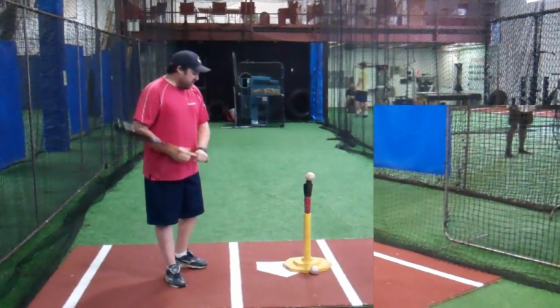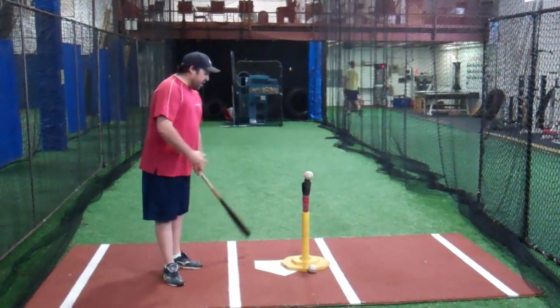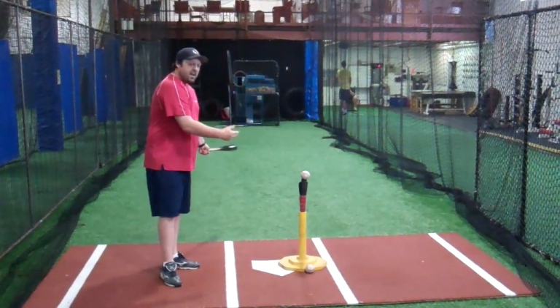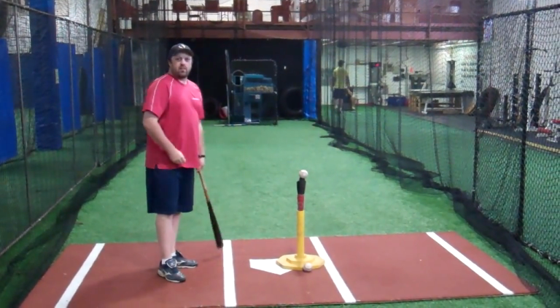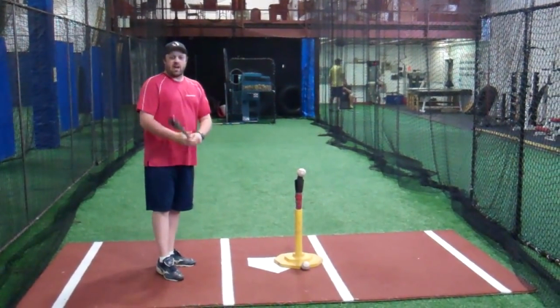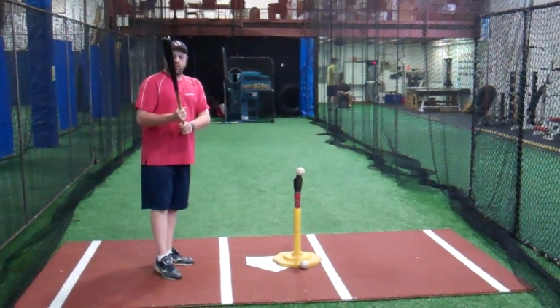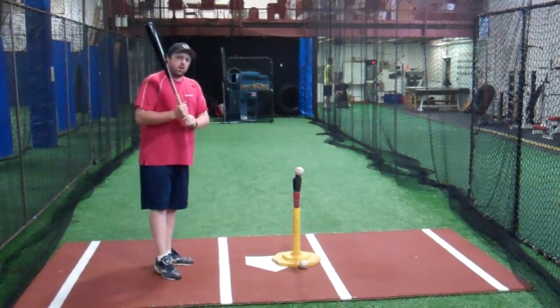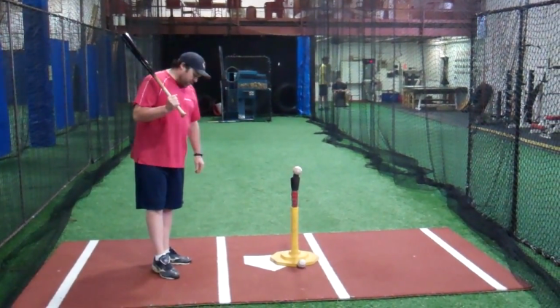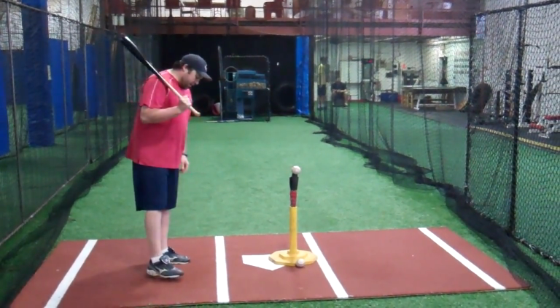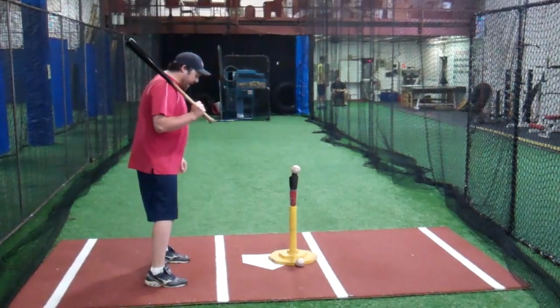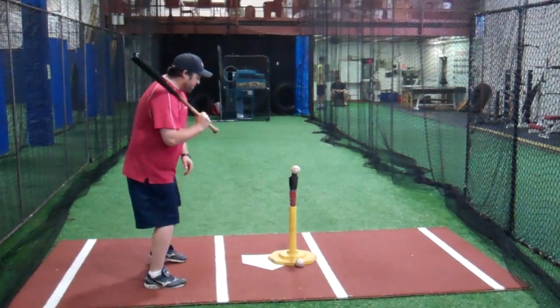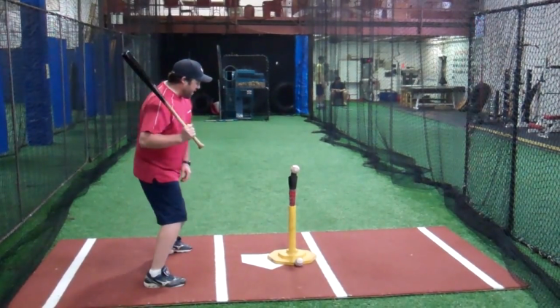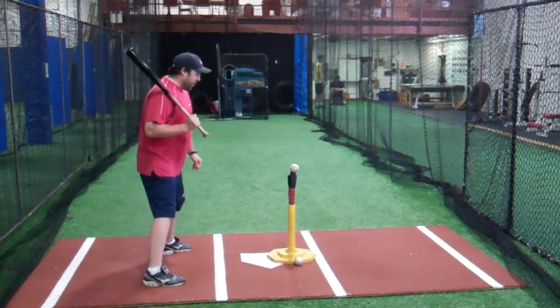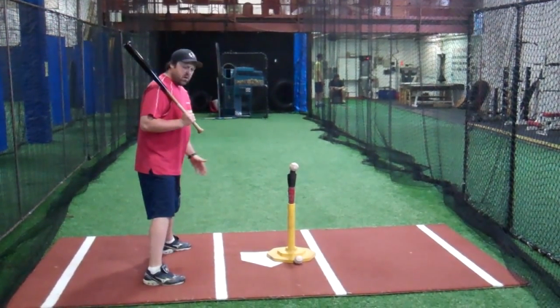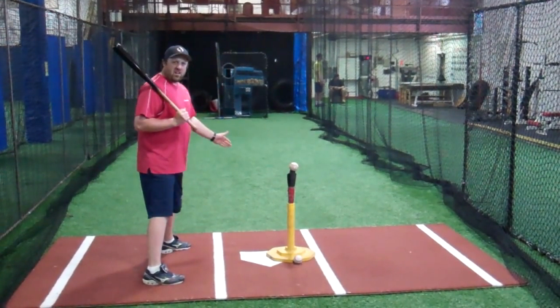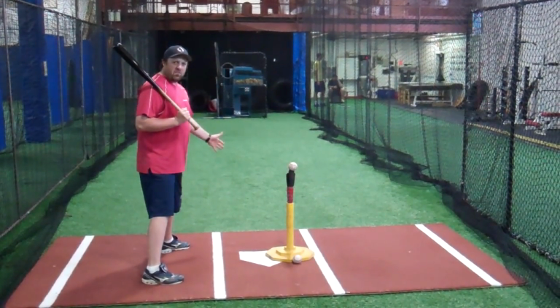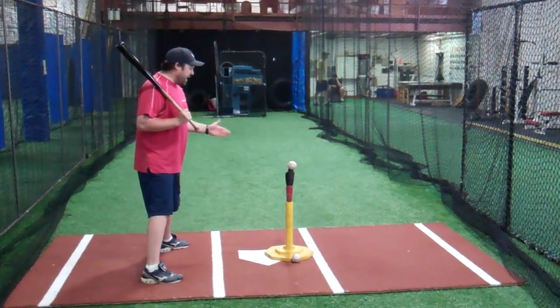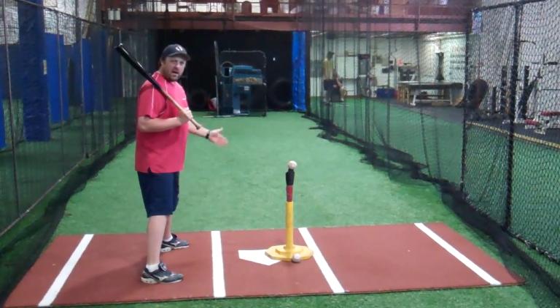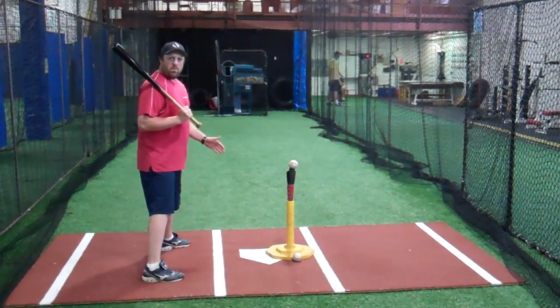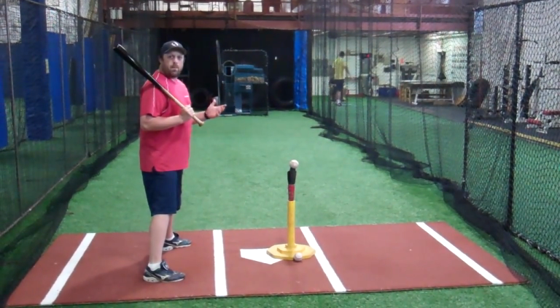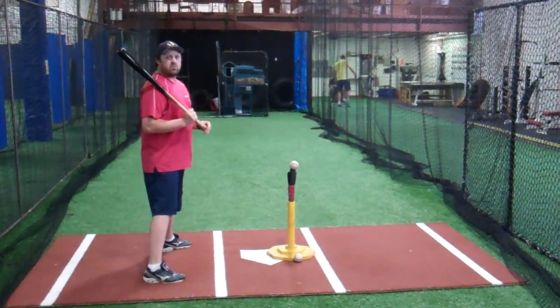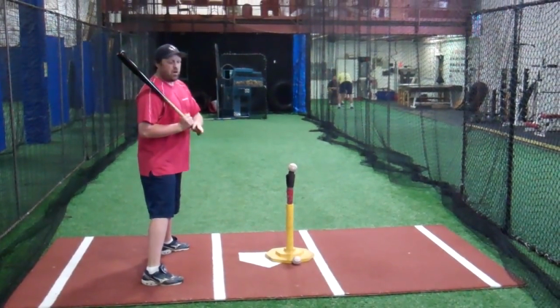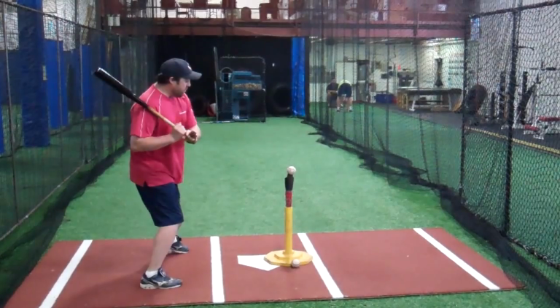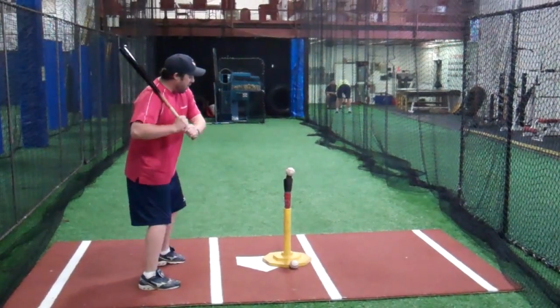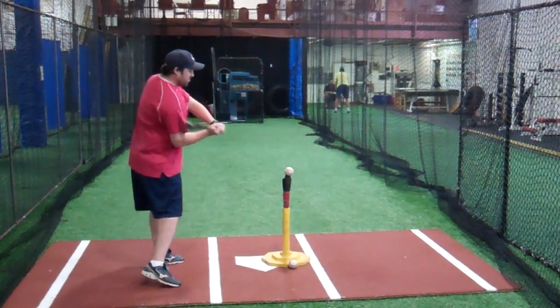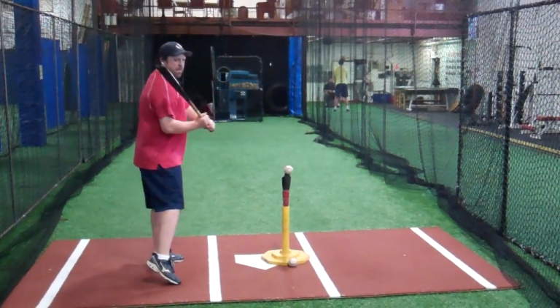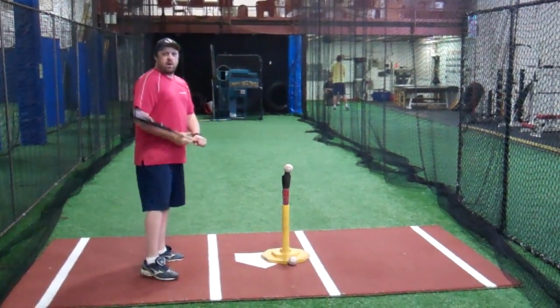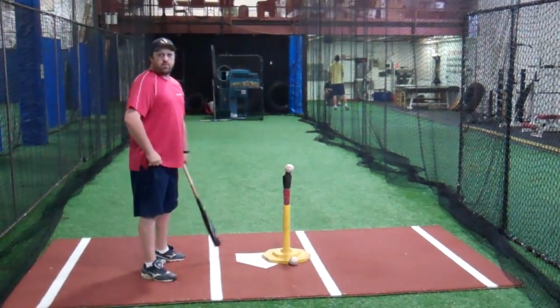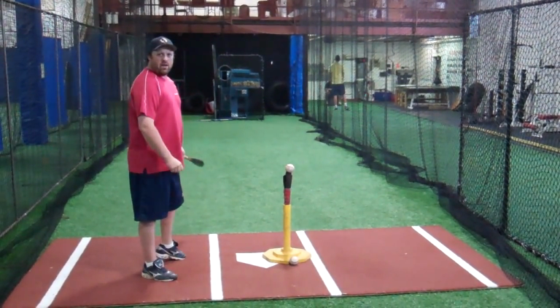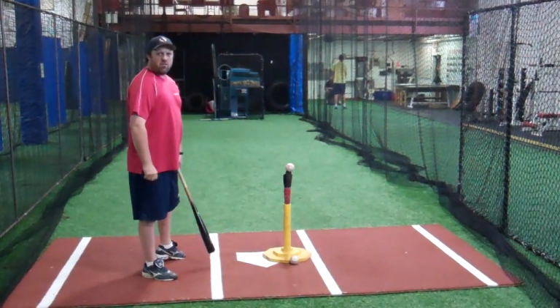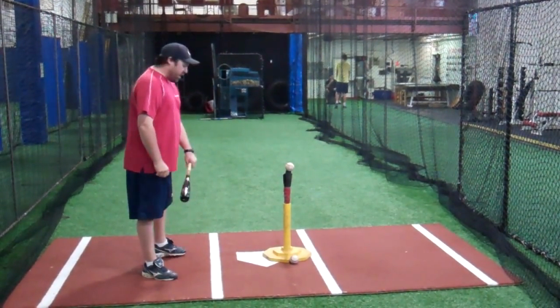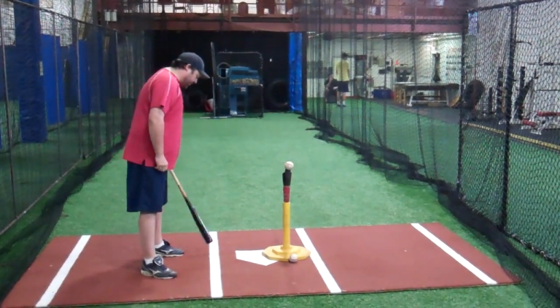So we're just going to go ahead and take a look at this from the catch review, and what you want to notice is that my stride foot — if I set up this way, I've got to be past the ball, and I want the ball just a little bit past my hands. I'm going to go ahead and try to drive this opposite field.